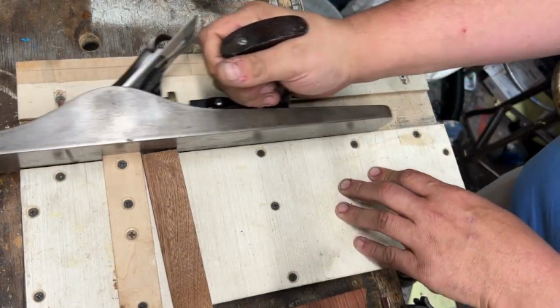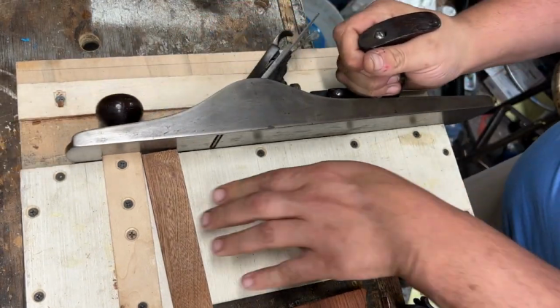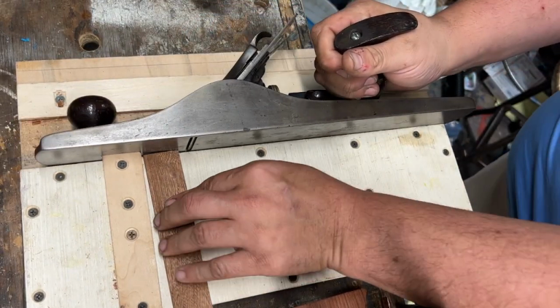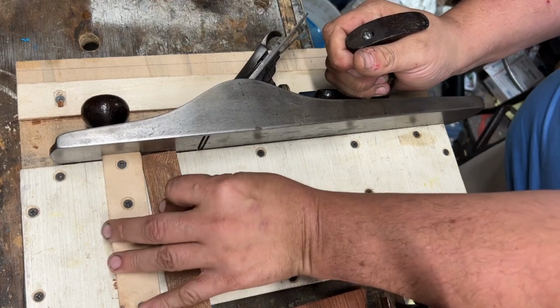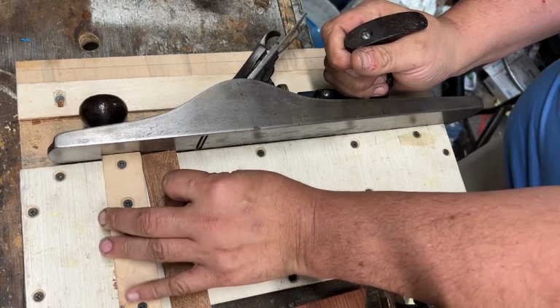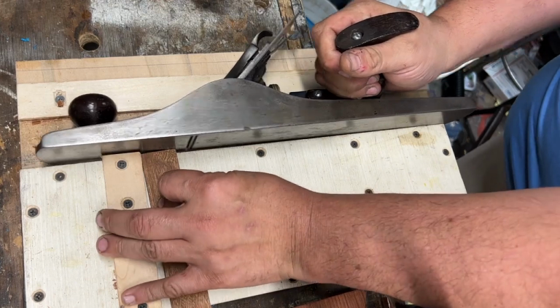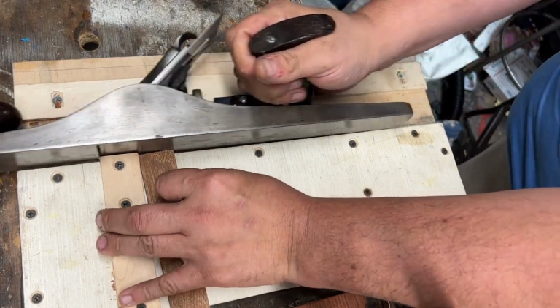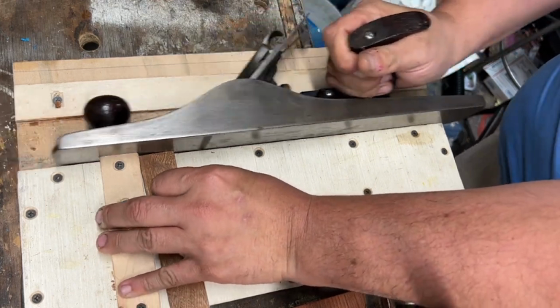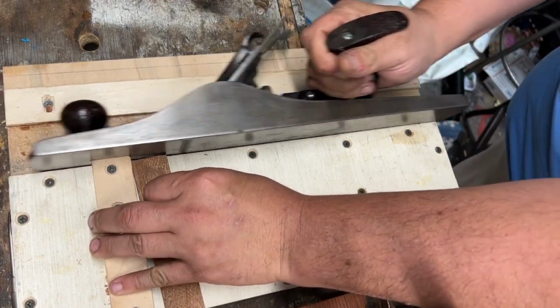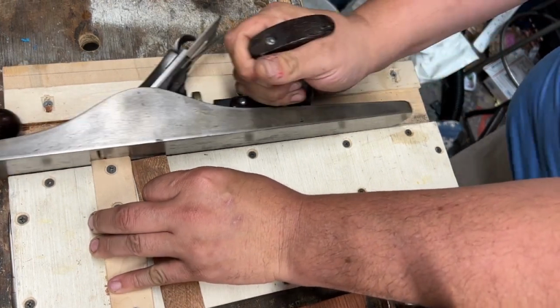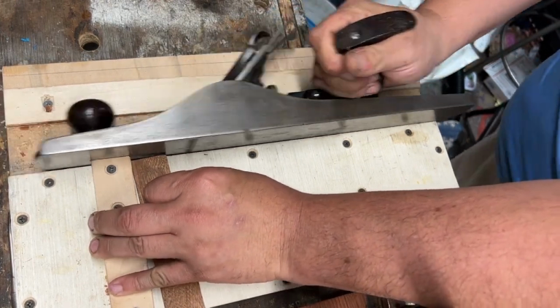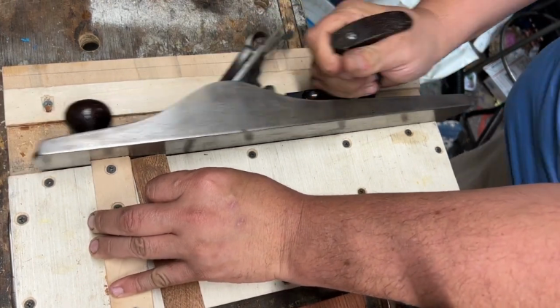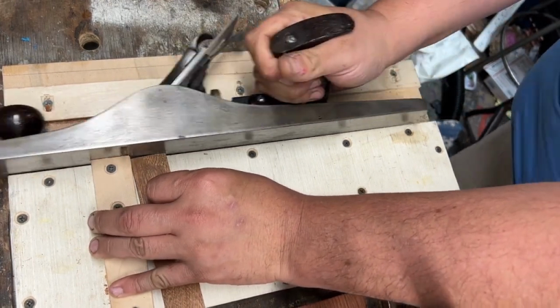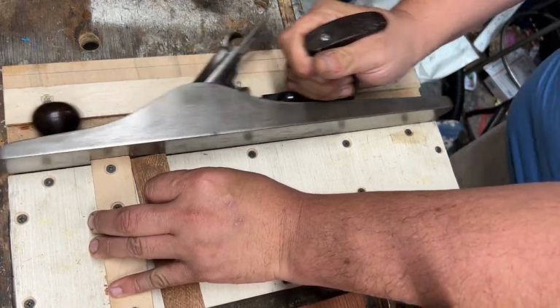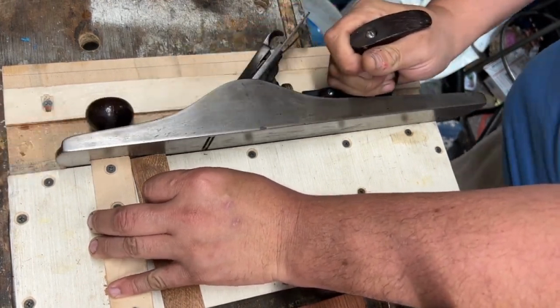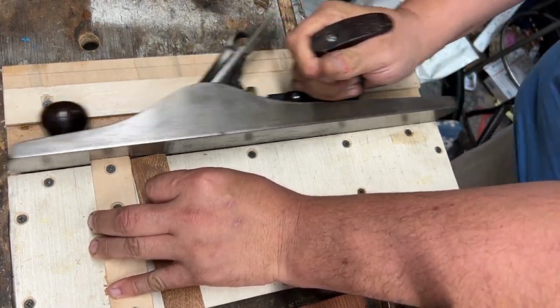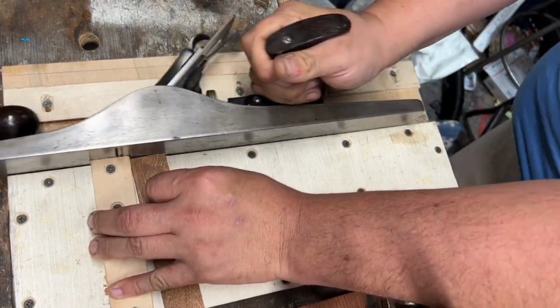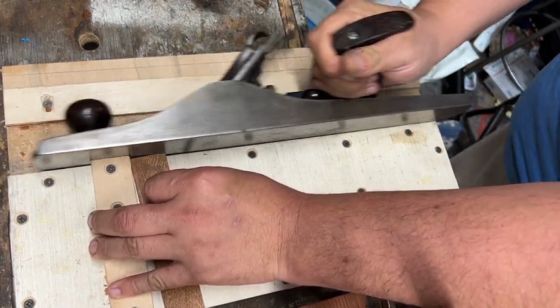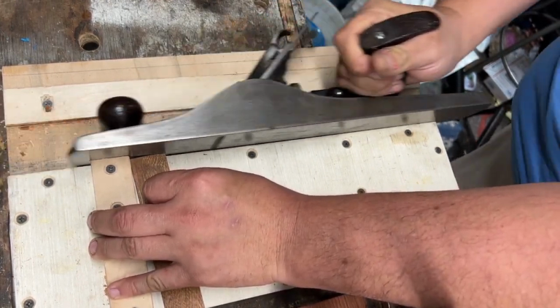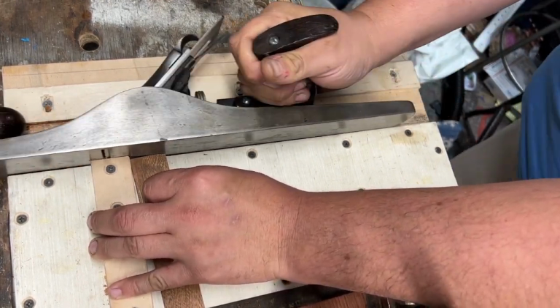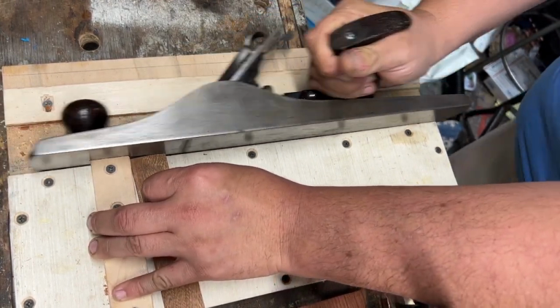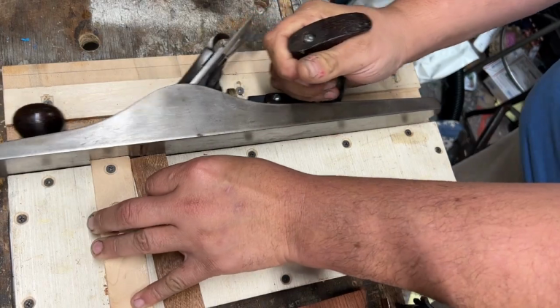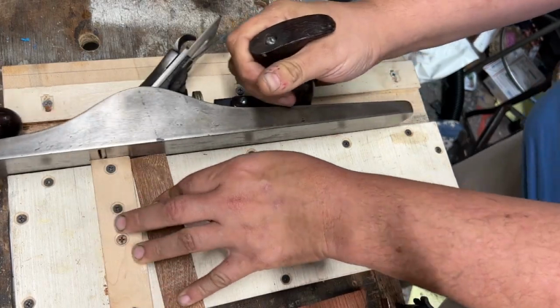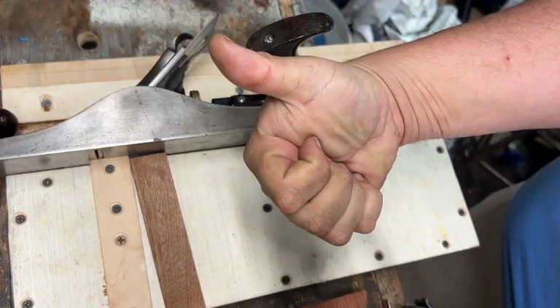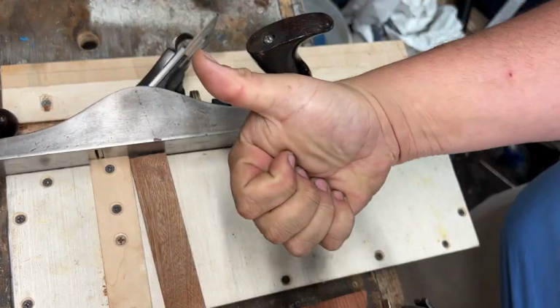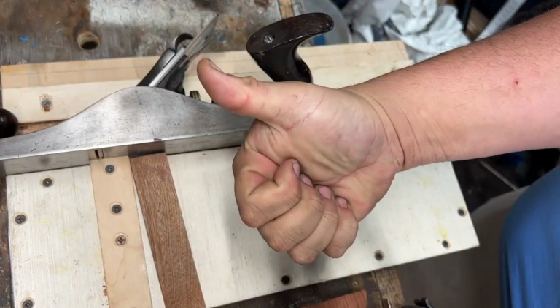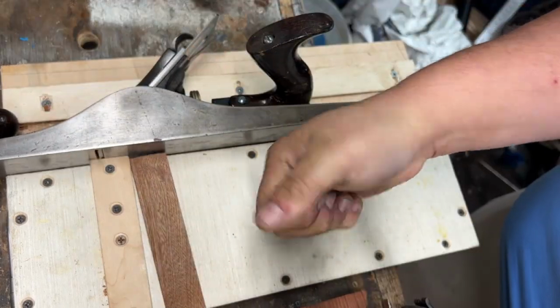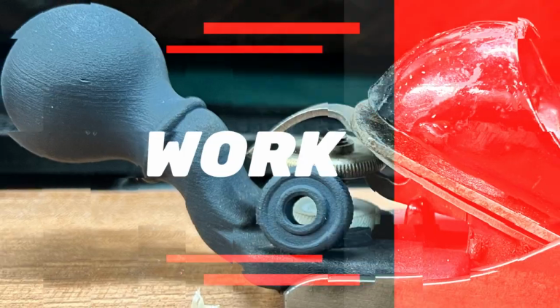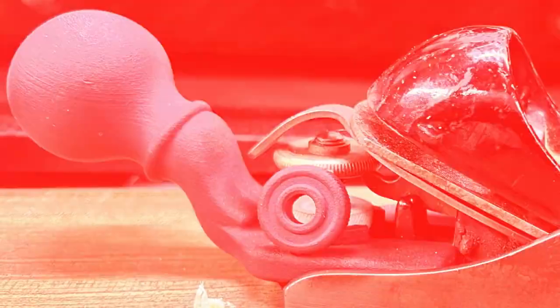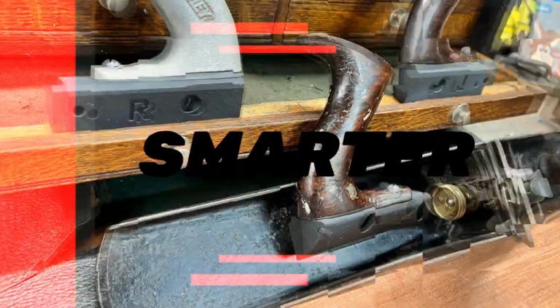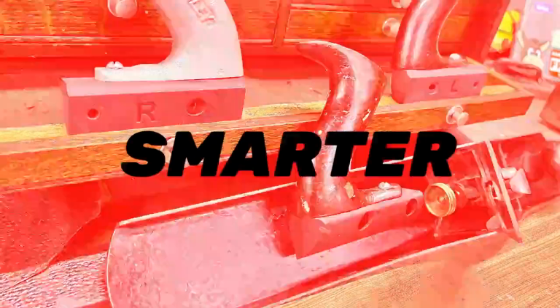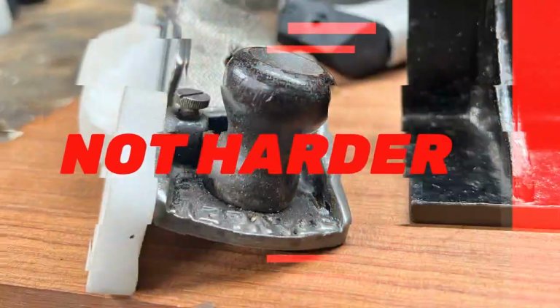My wrist can stay in an ergonomic position, even pushing — everything looks good. You just want to make sure that your shooting board is ready to go and this thing should work for you flawlessly.